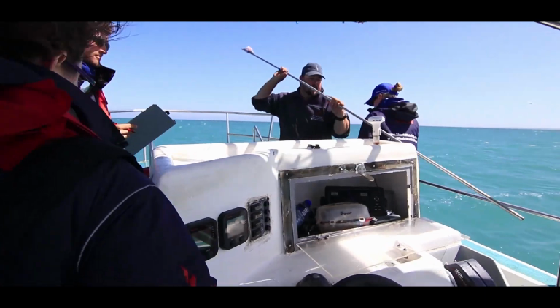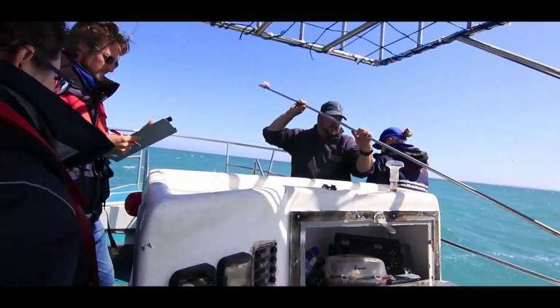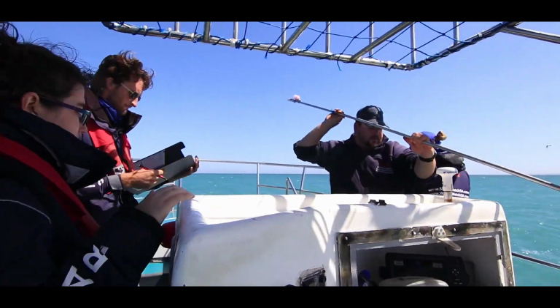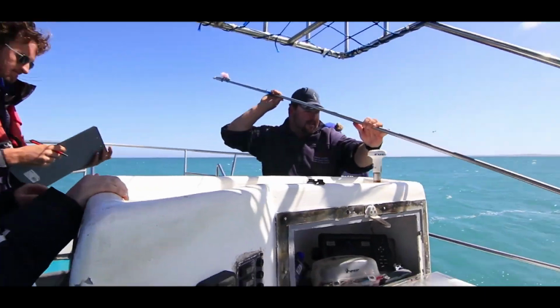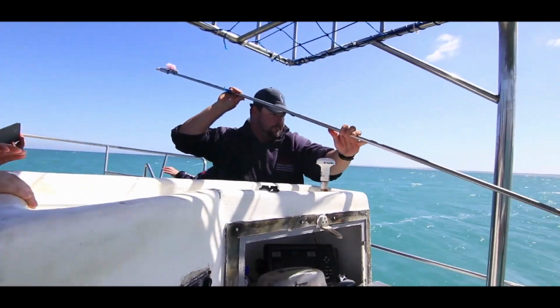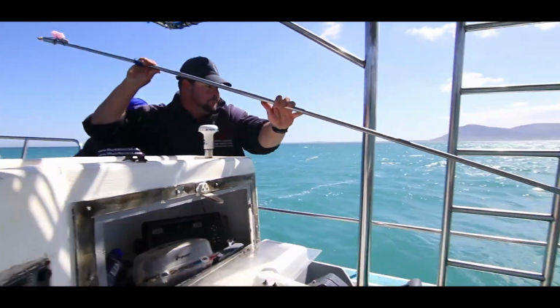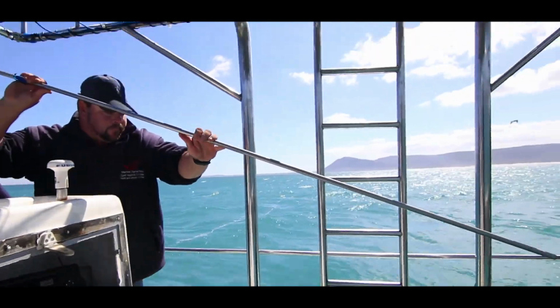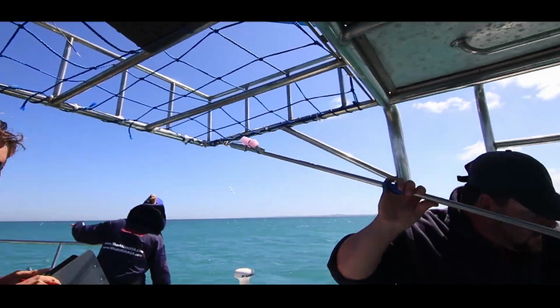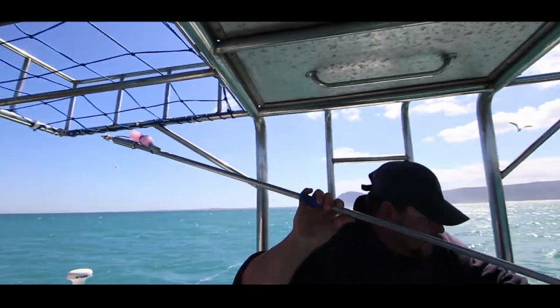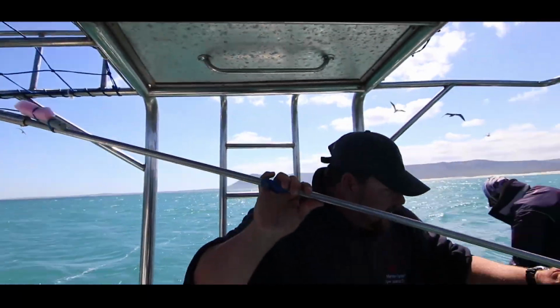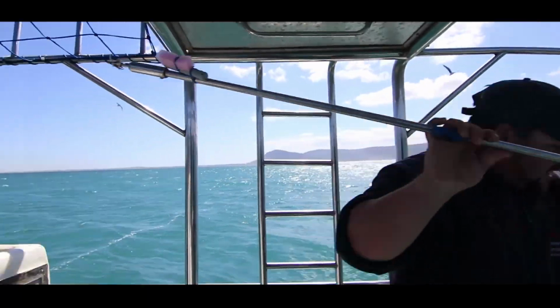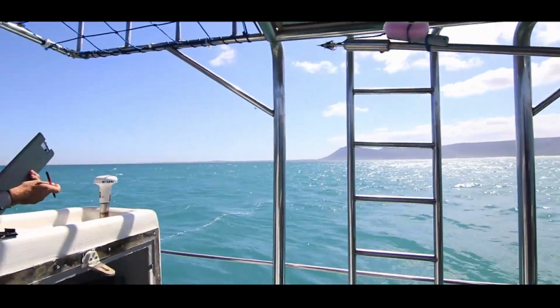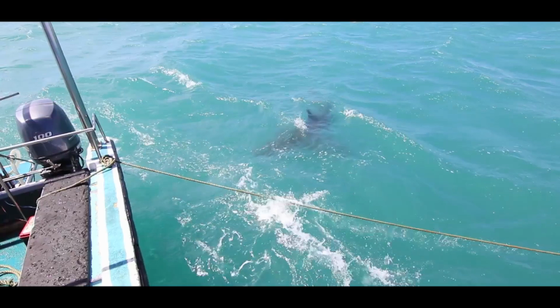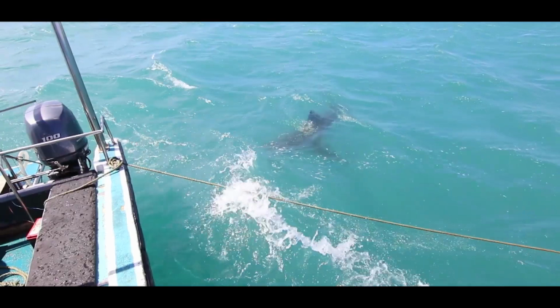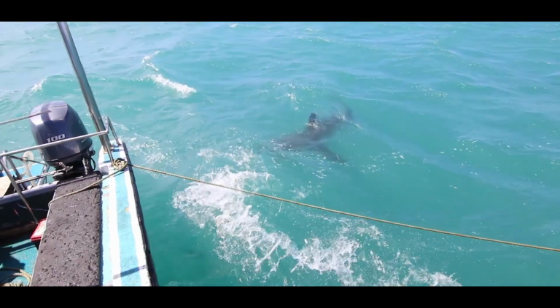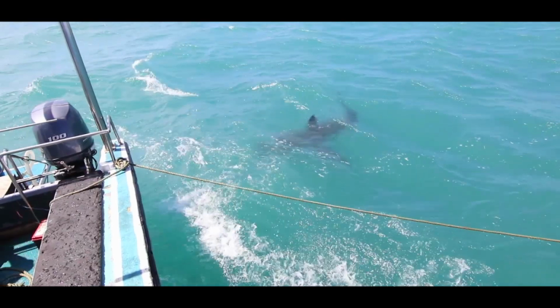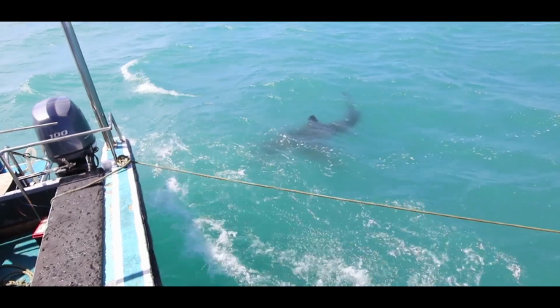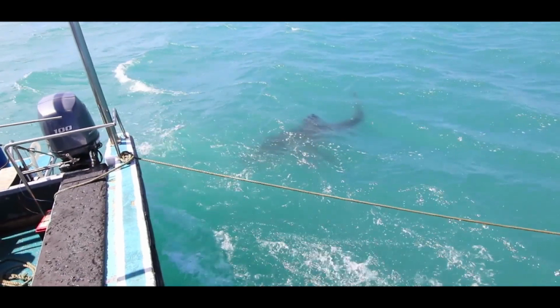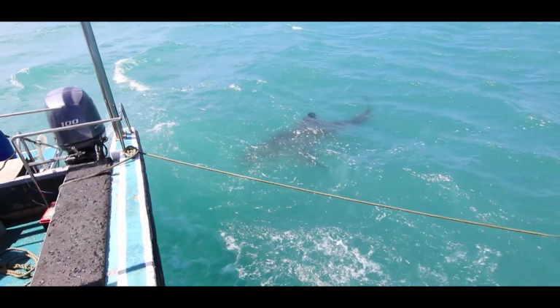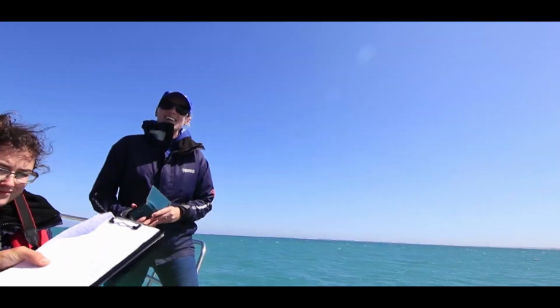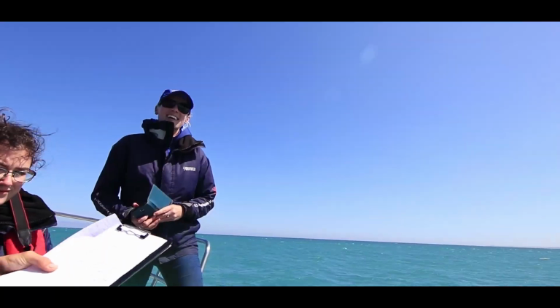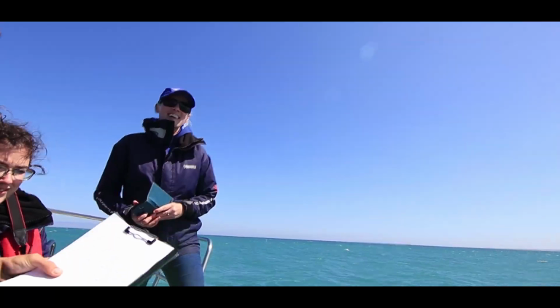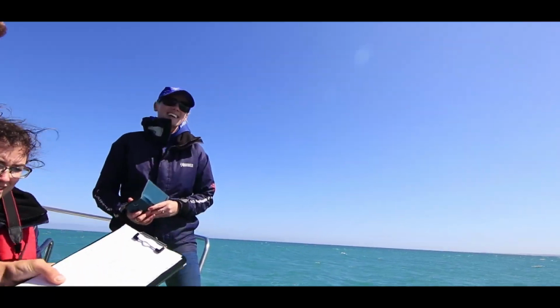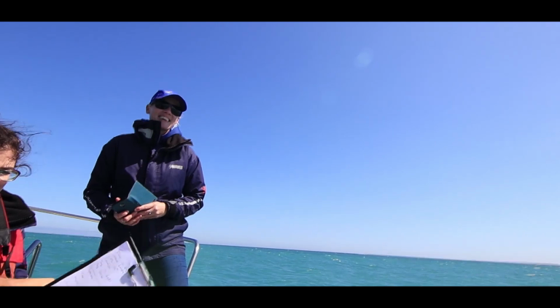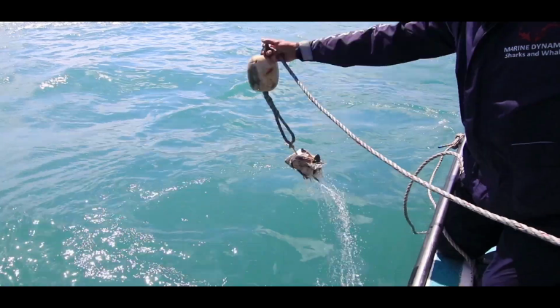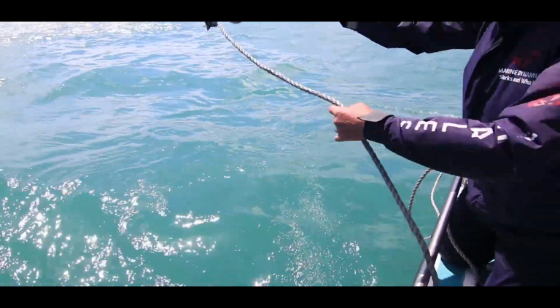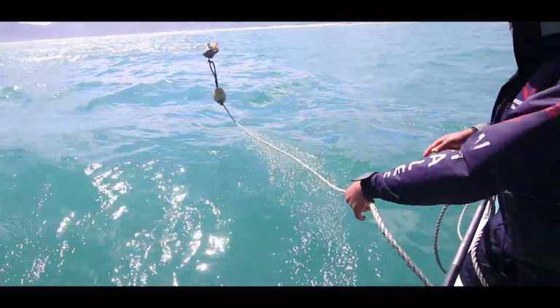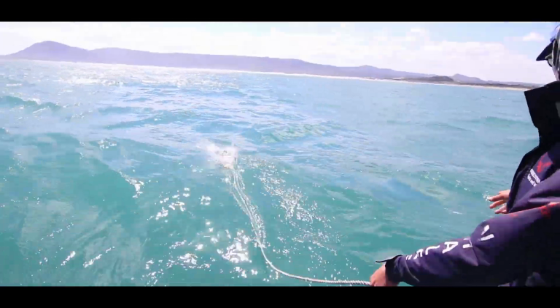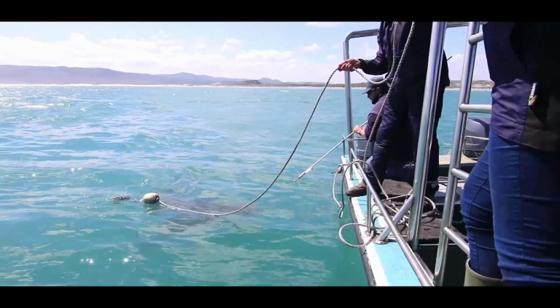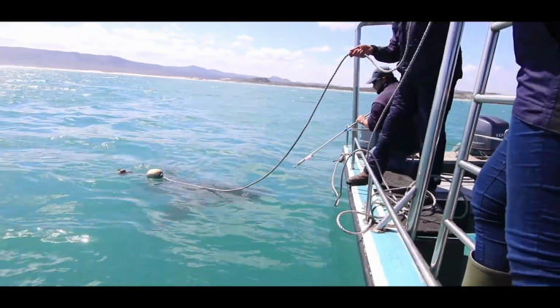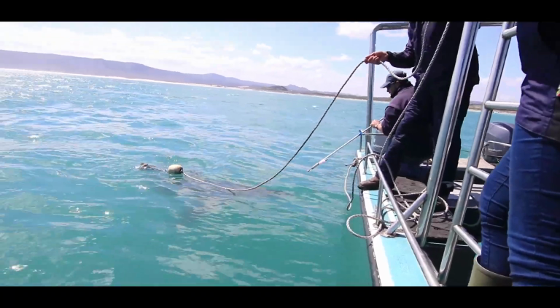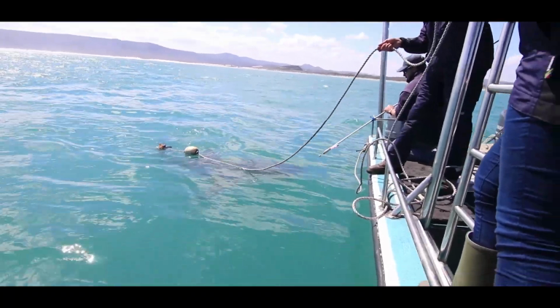To deploy these transmitters, a long pole spear is used. The idea is to place the transmitter just at the base of the dorsal fin of the shark as it approaches close enough to the research boat.